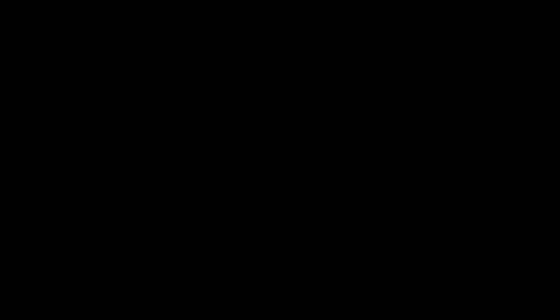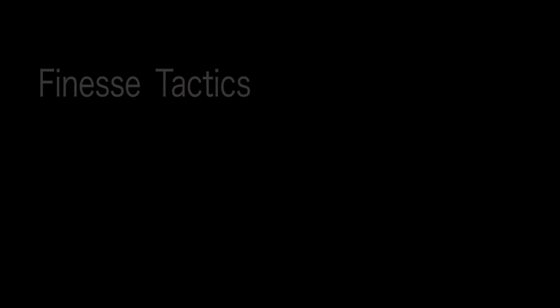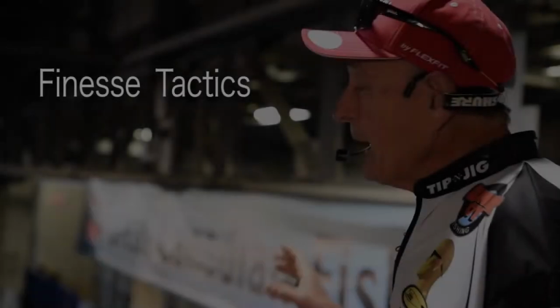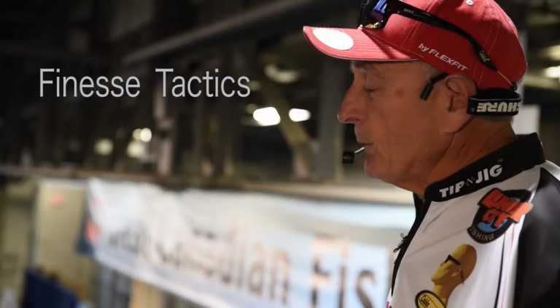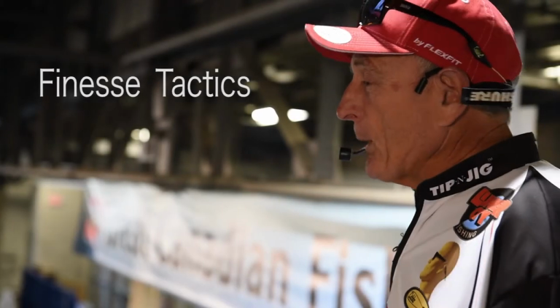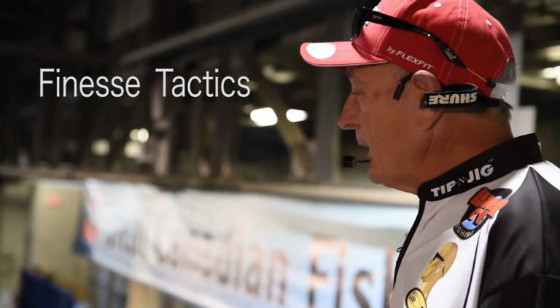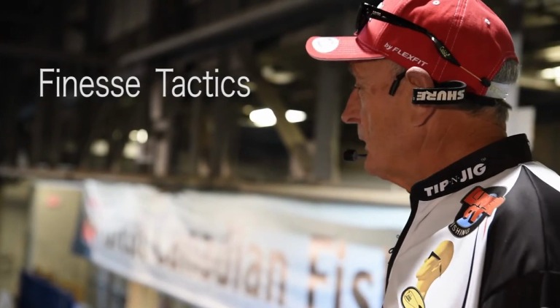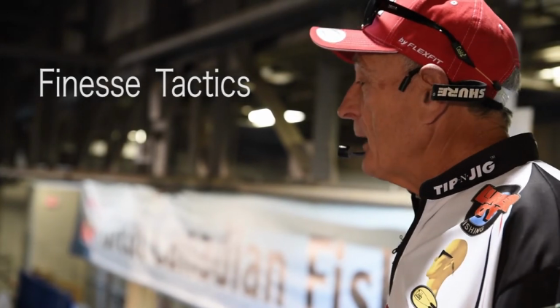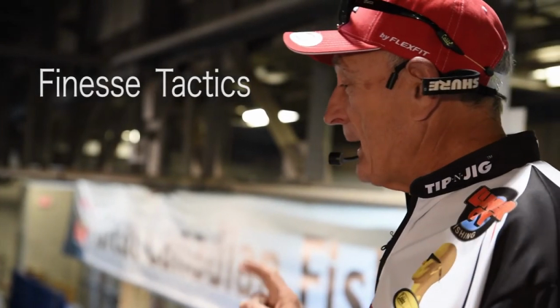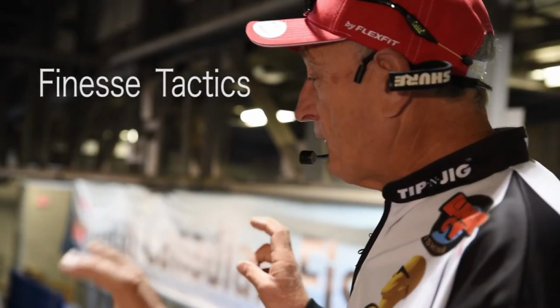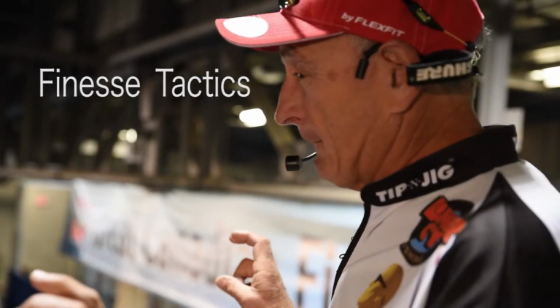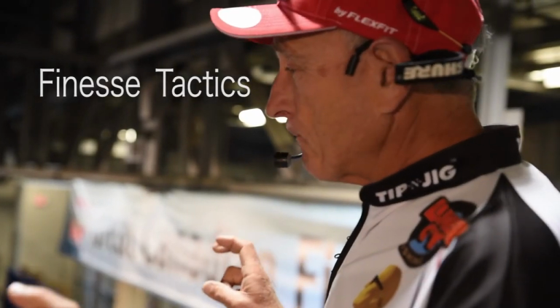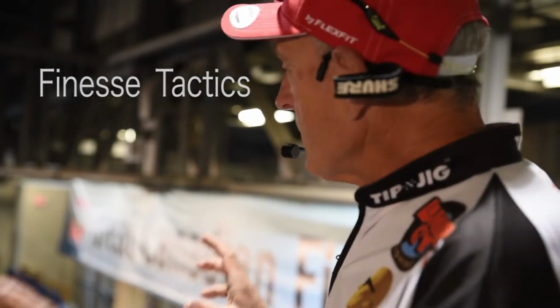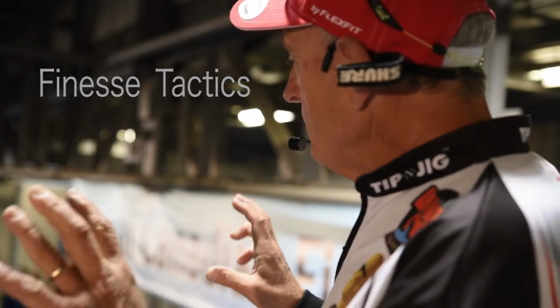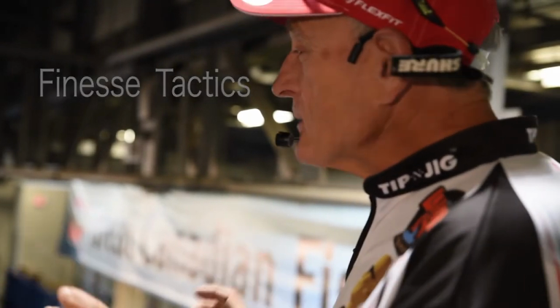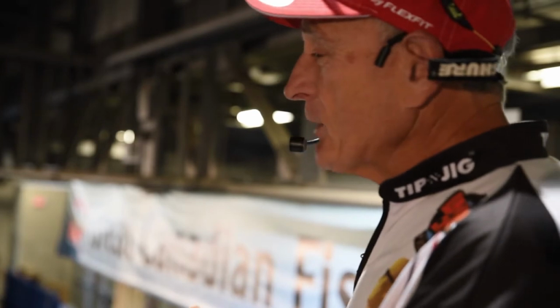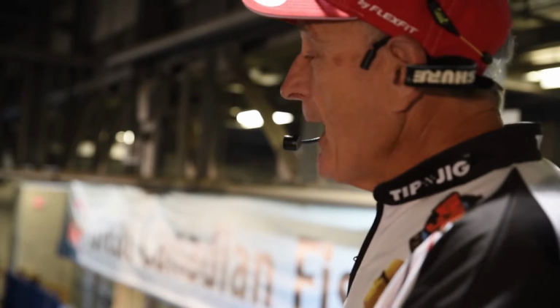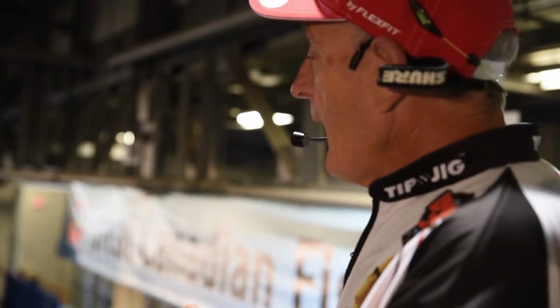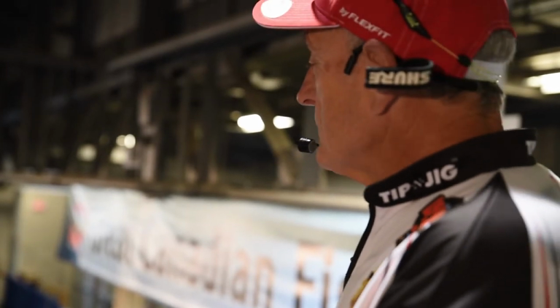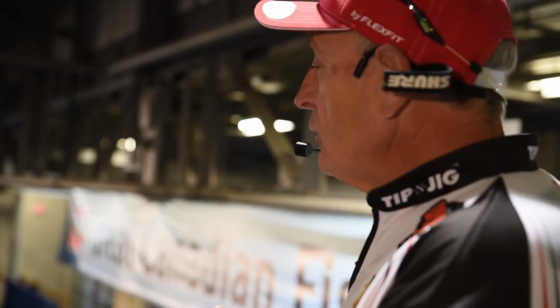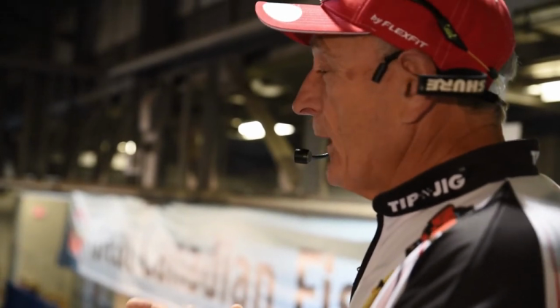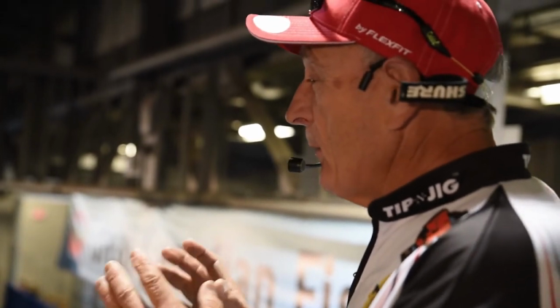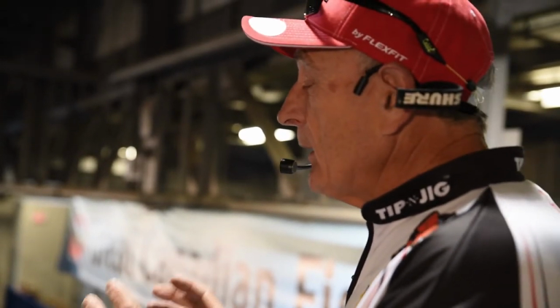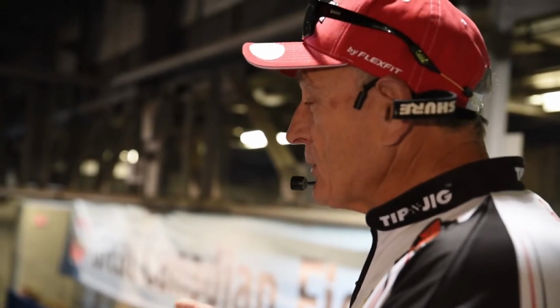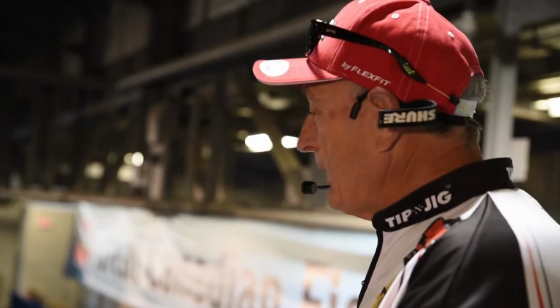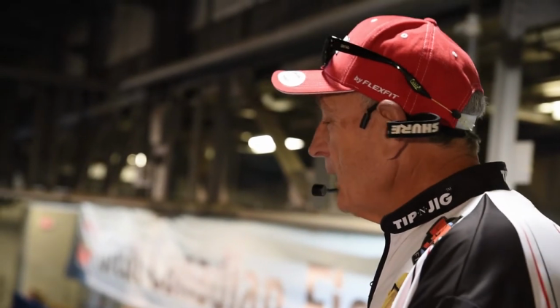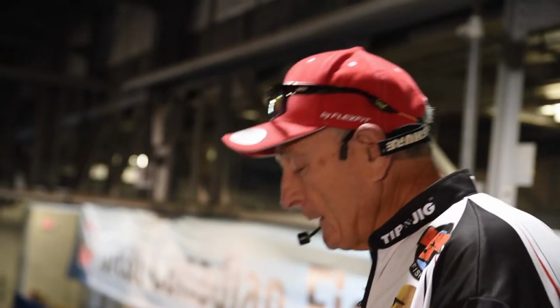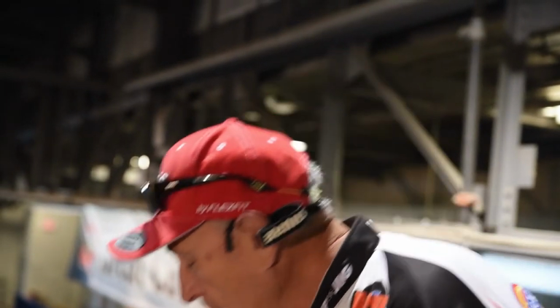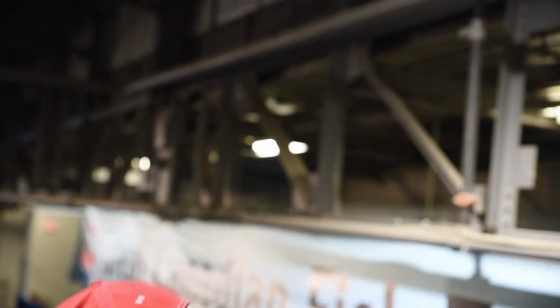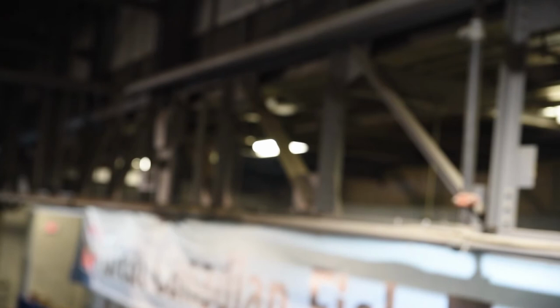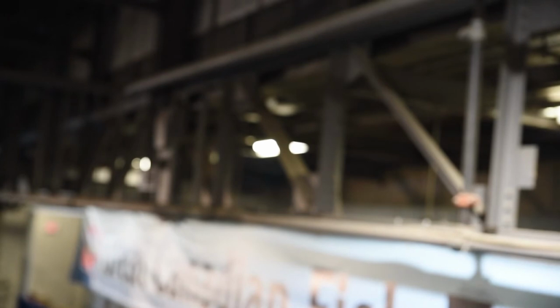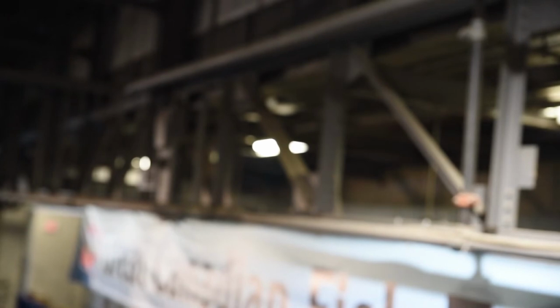Right now I'm going to be doing a presentation on finesse fishing. Finesse fishing has to do with making fish feed when they don't necessarily want to feed.